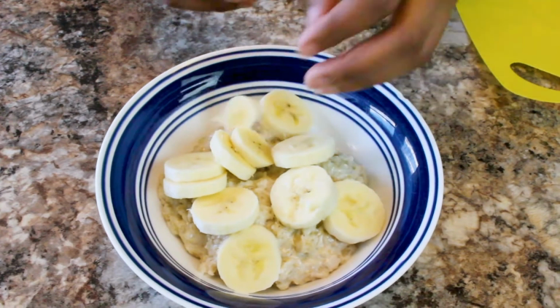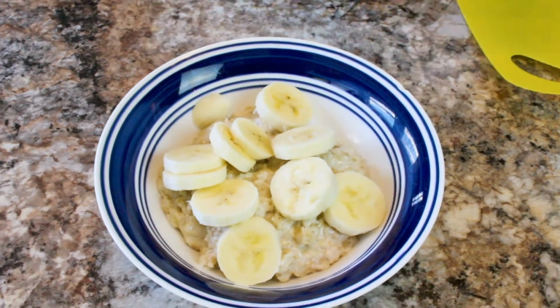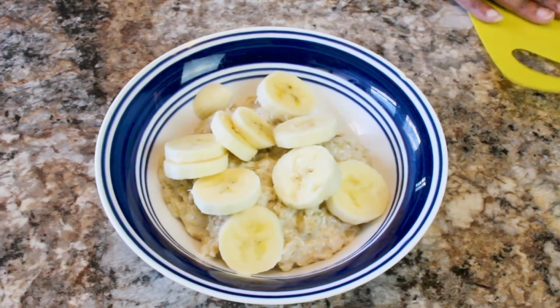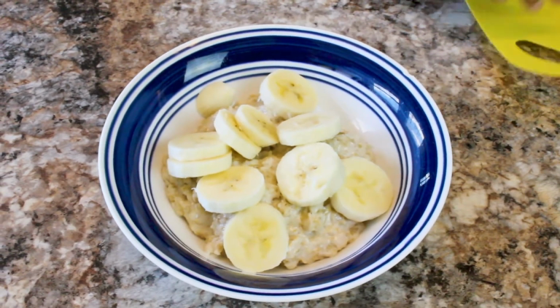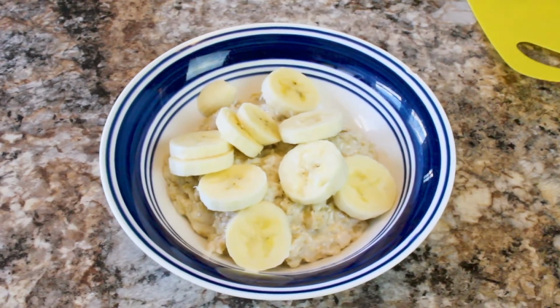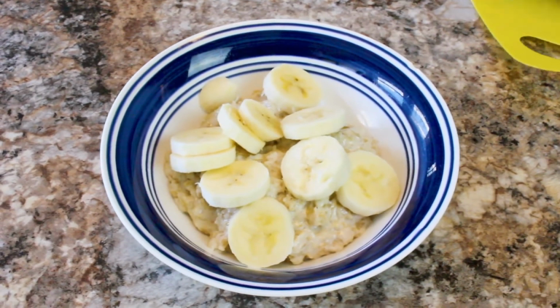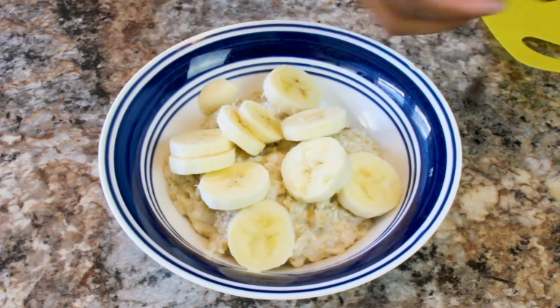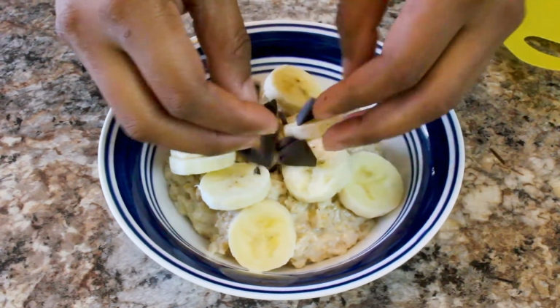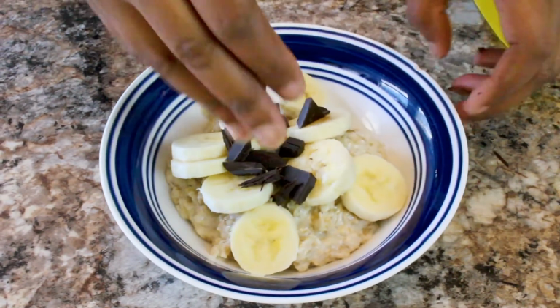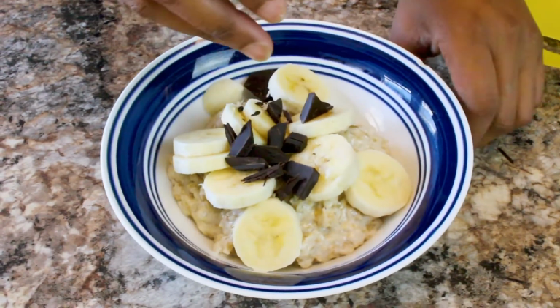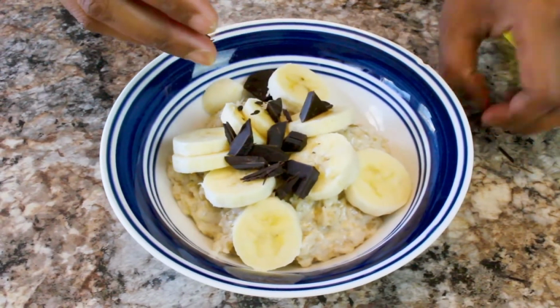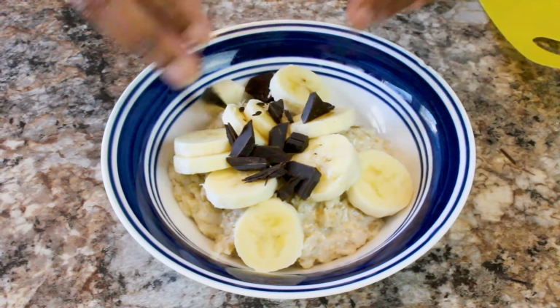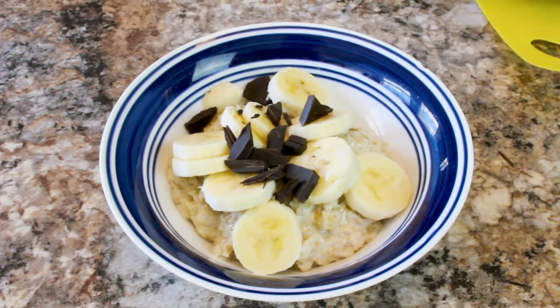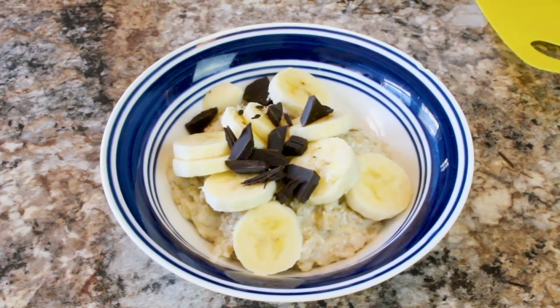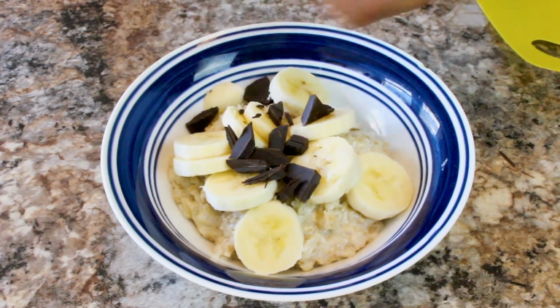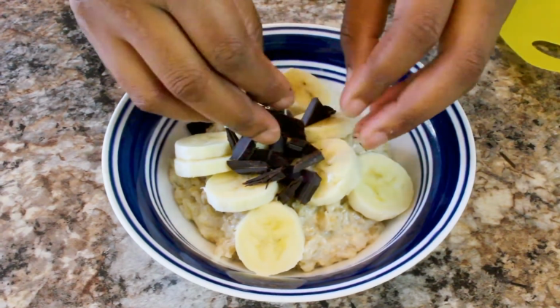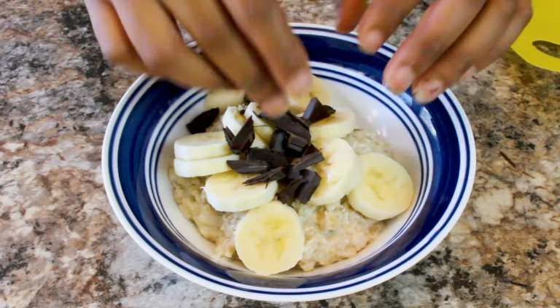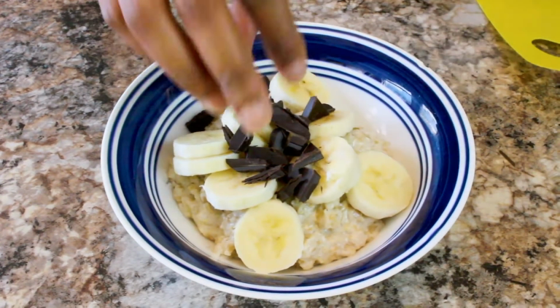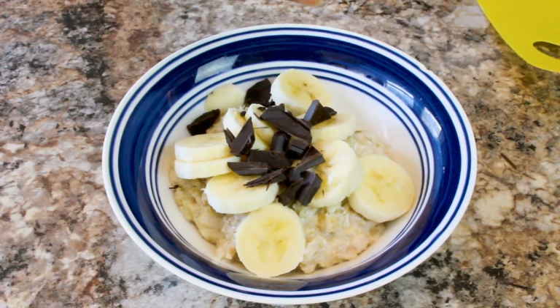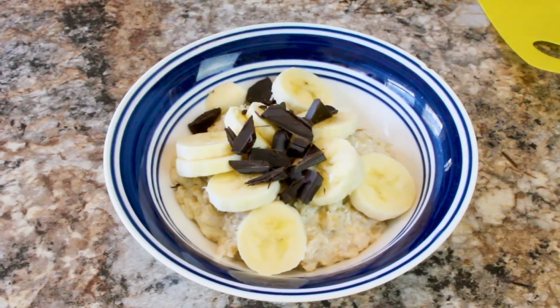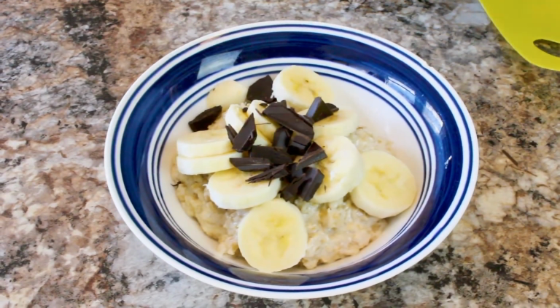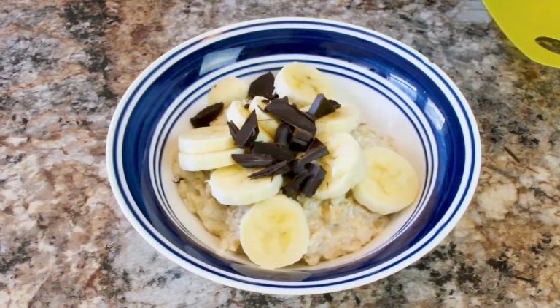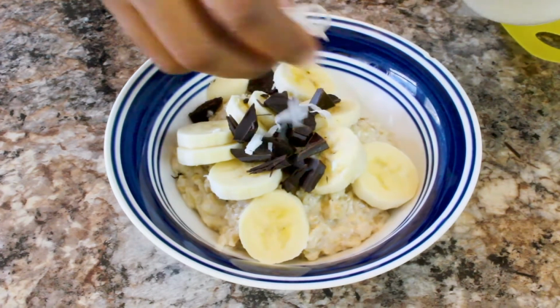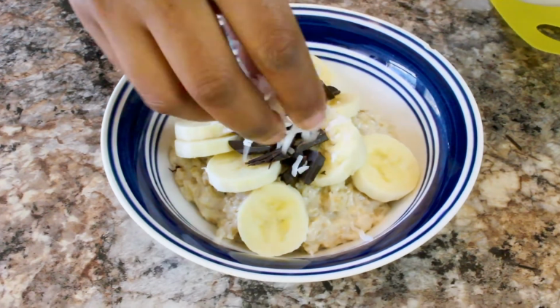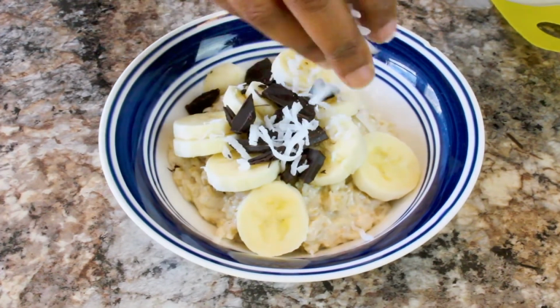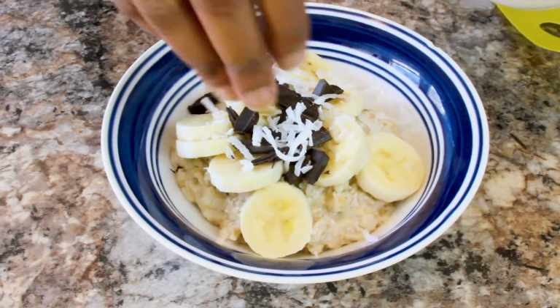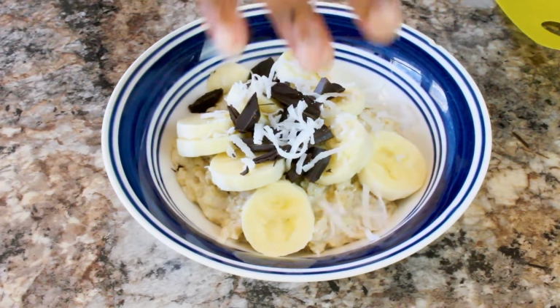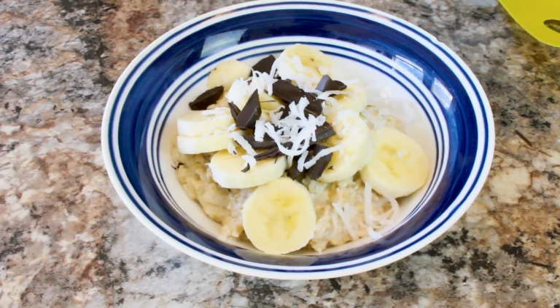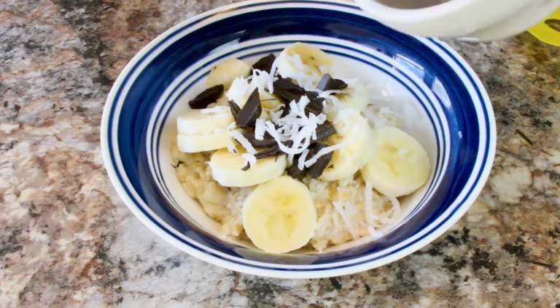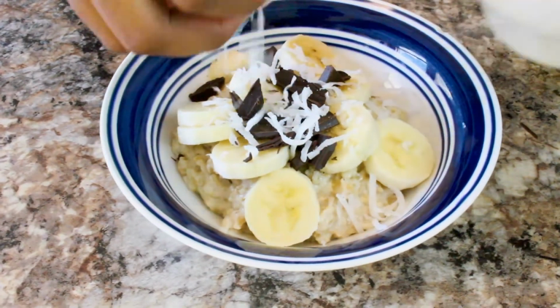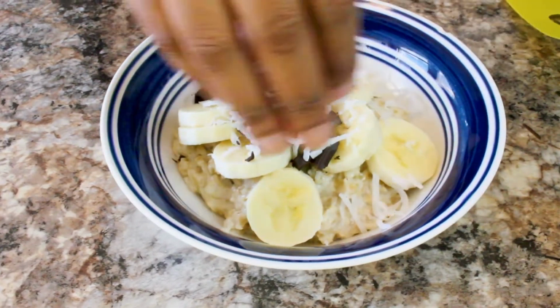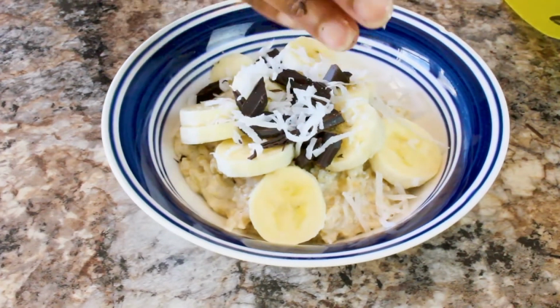And then just to liven things up a little bit, we're just going to add a little bit of coconut flakes to that. But anyway, that's it for that.